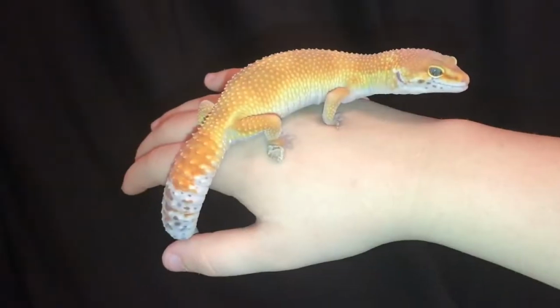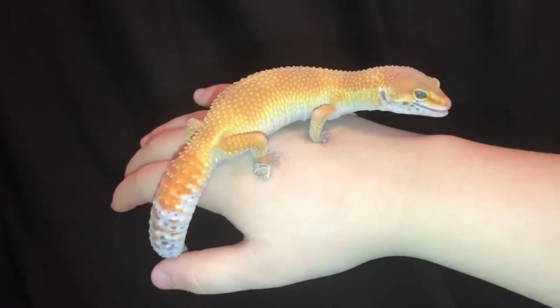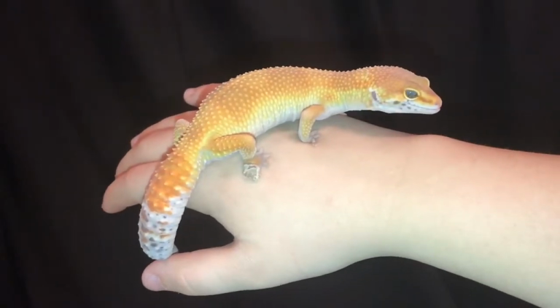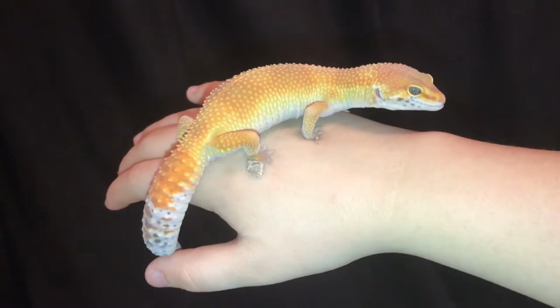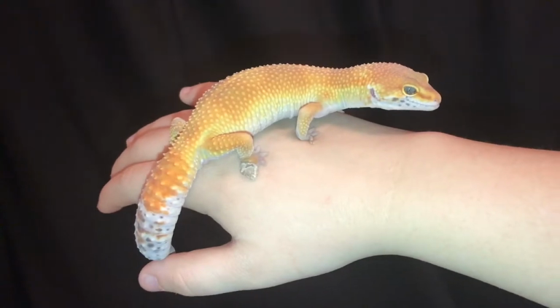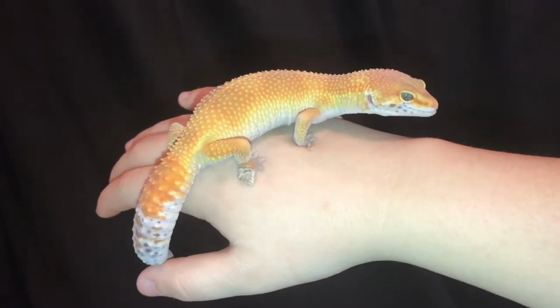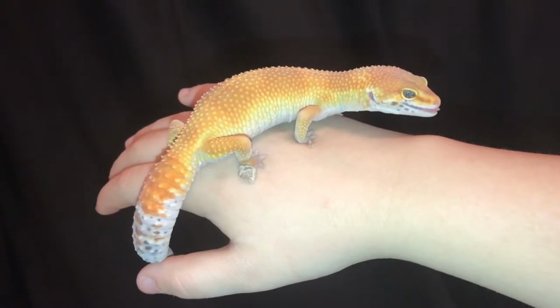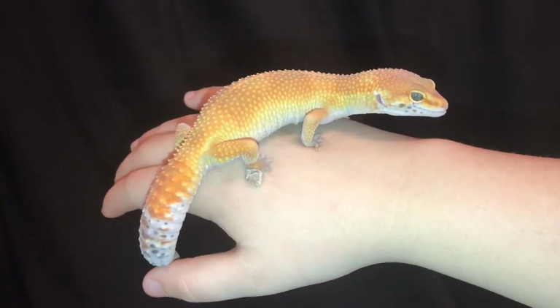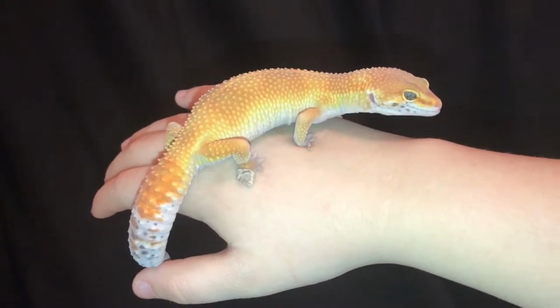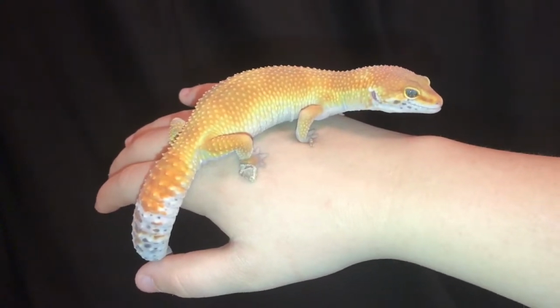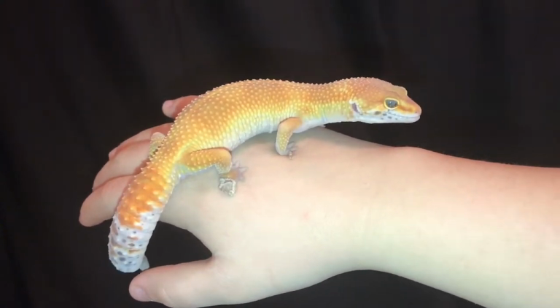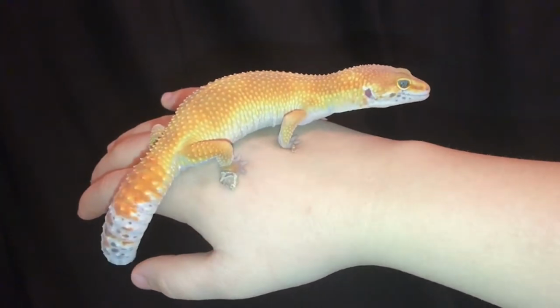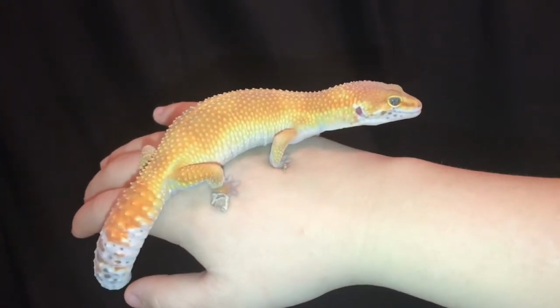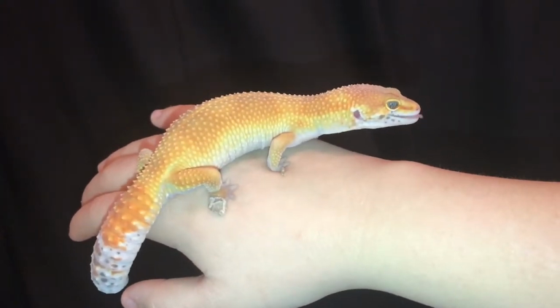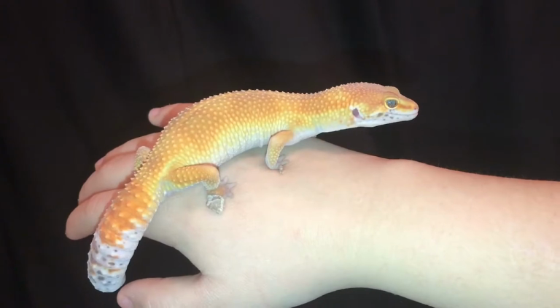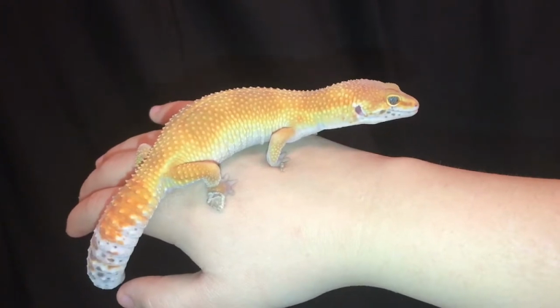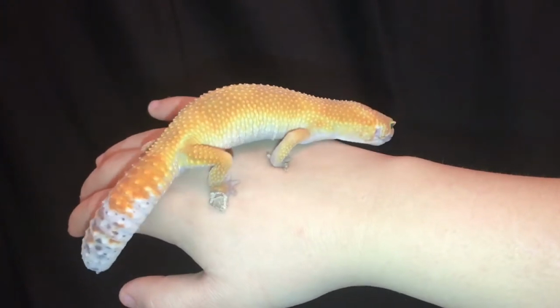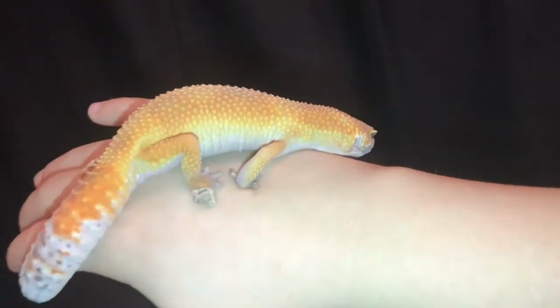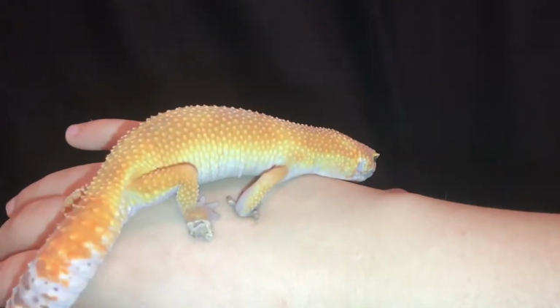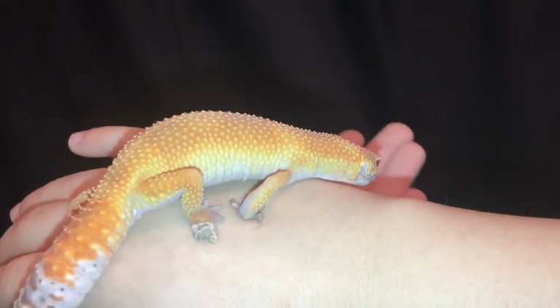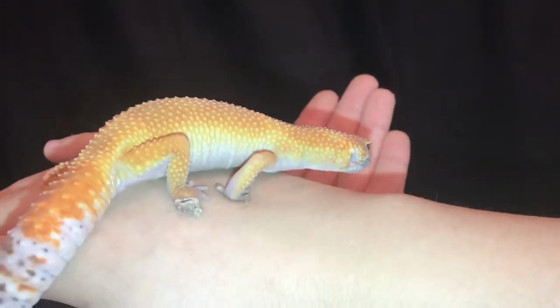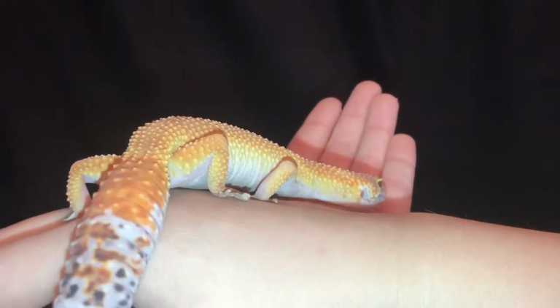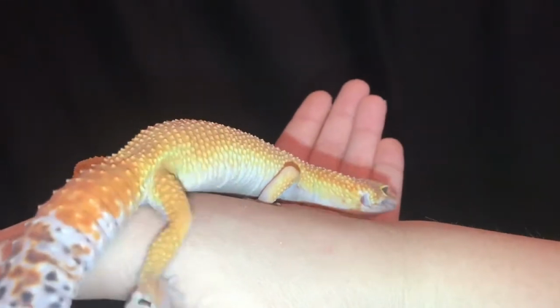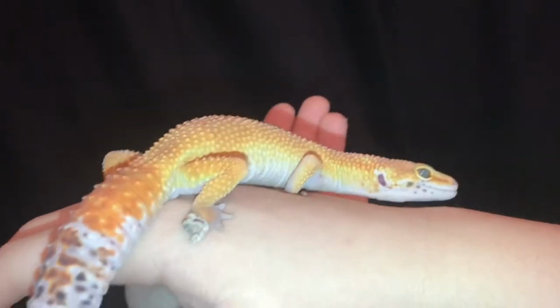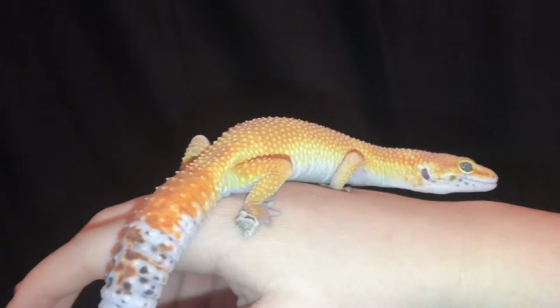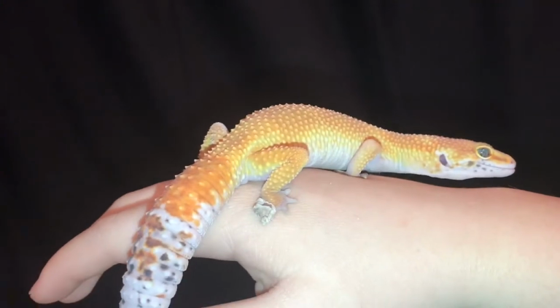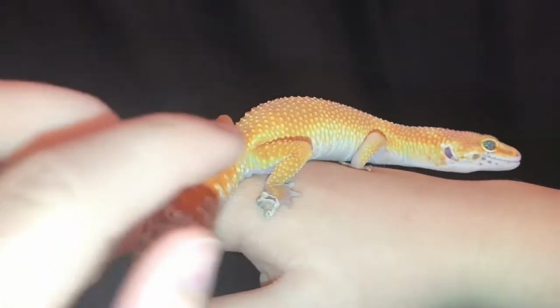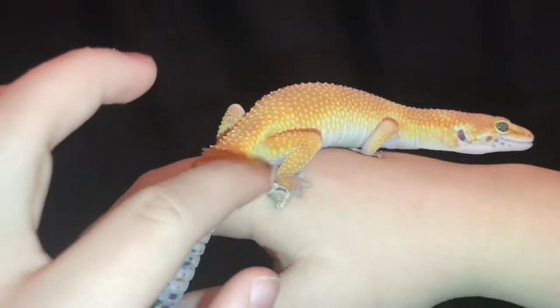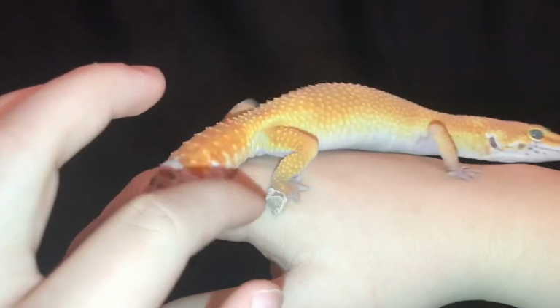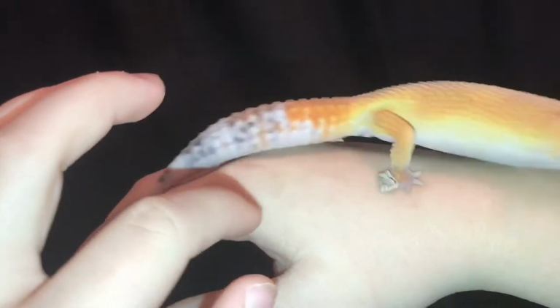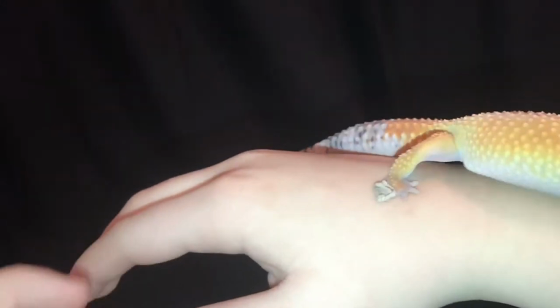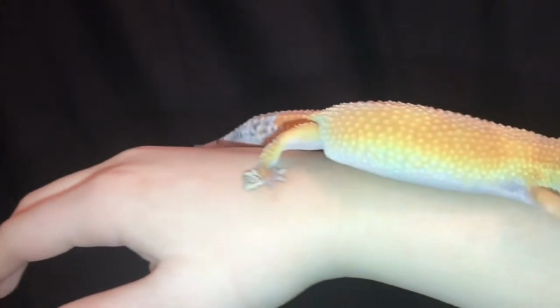Here I have an African leopard gecko. When he's fully grown, he can be up to 10 inches long. These guys are carnivores, and they mainly eat bugs and insects. Whenever a reptile grows, they have to shed their skin. As you can see right here, he's starting to shed on his foot.